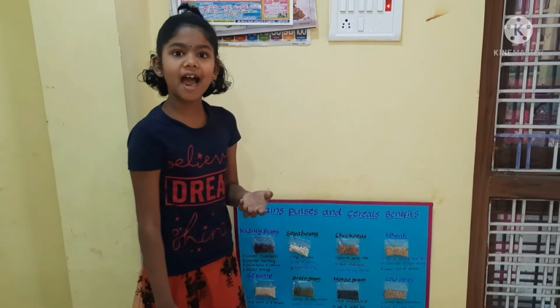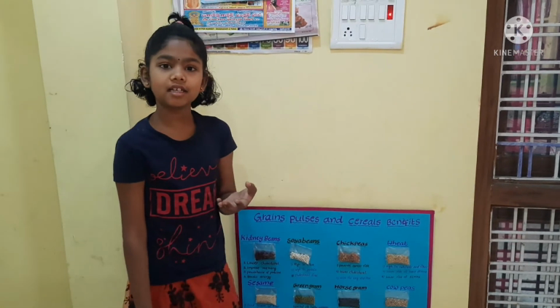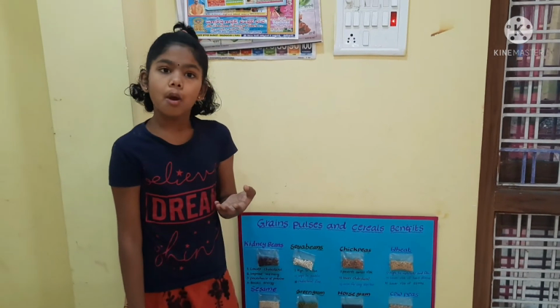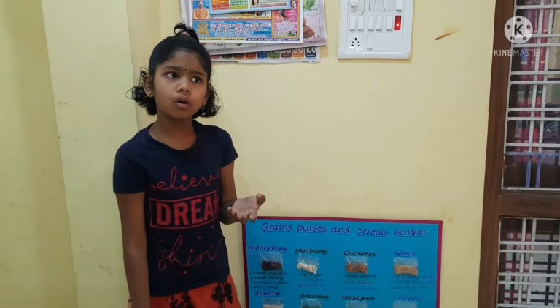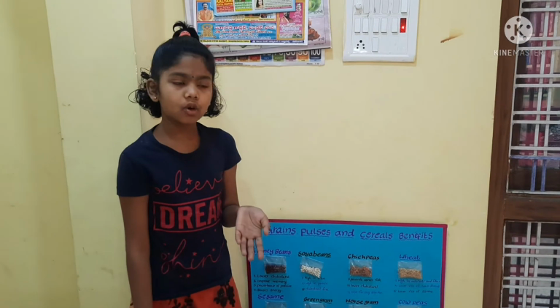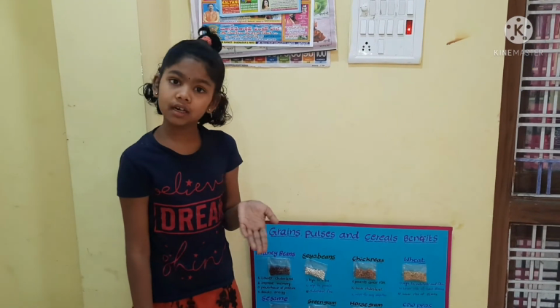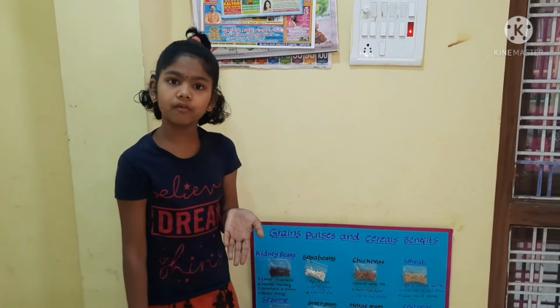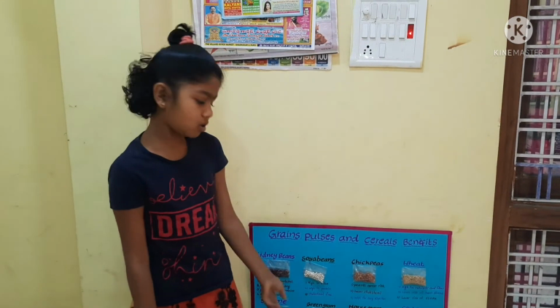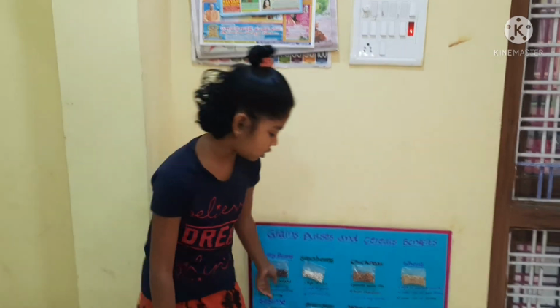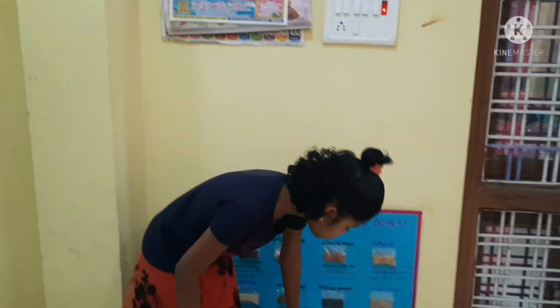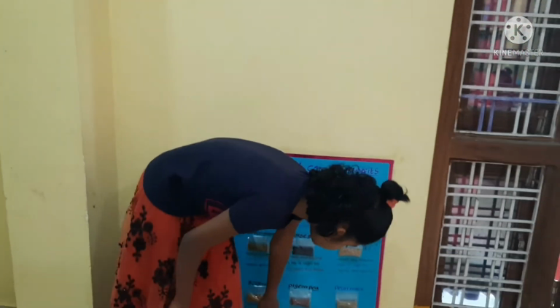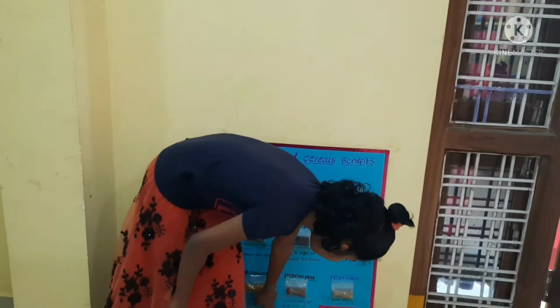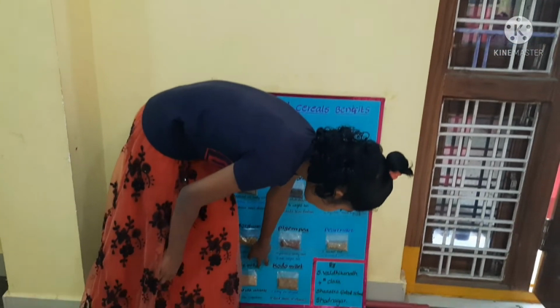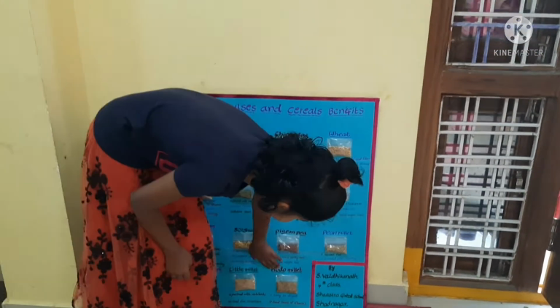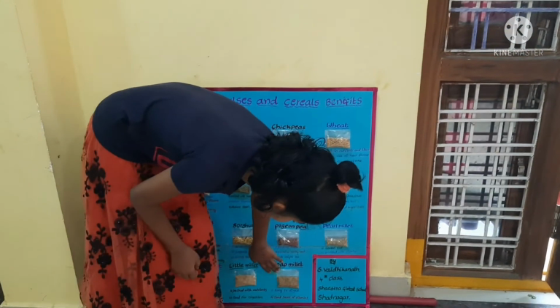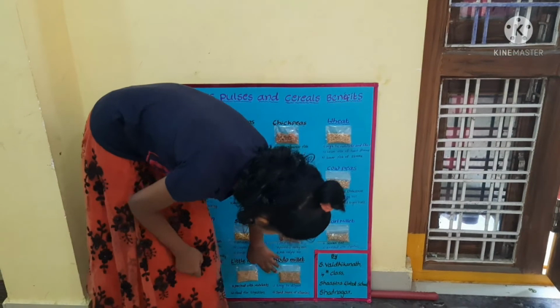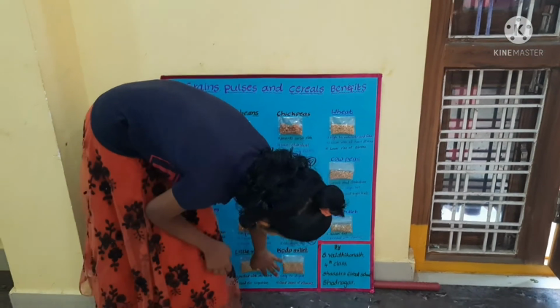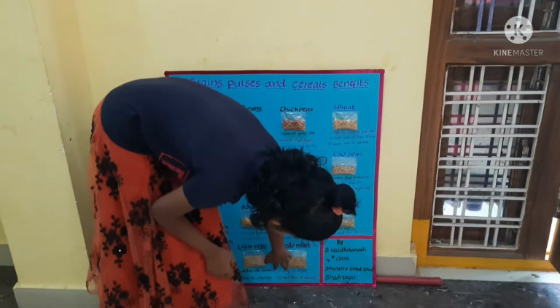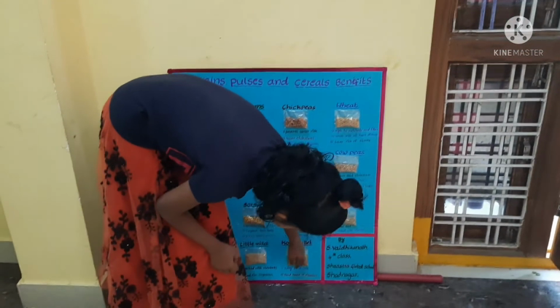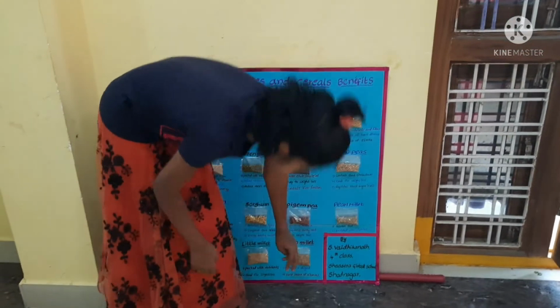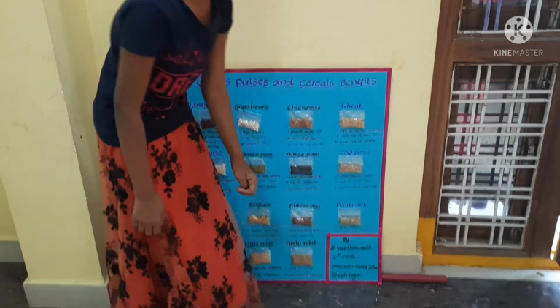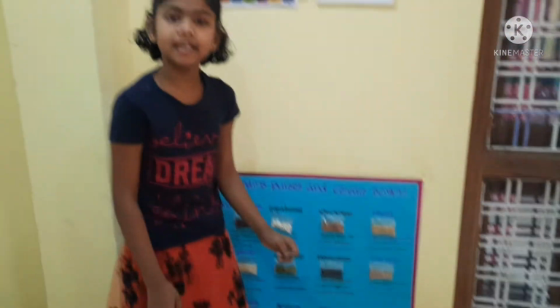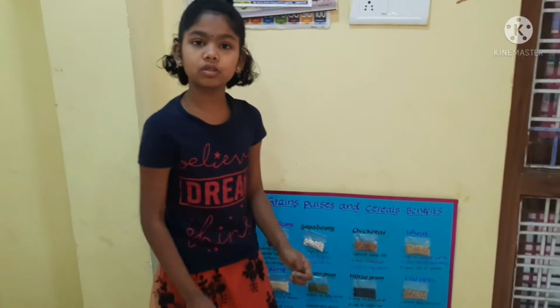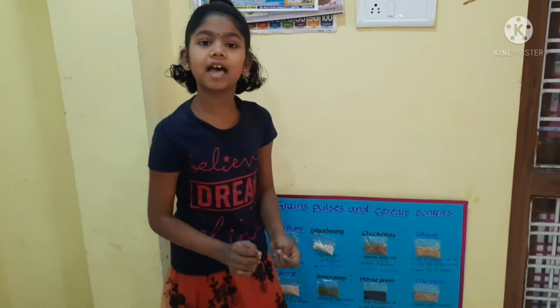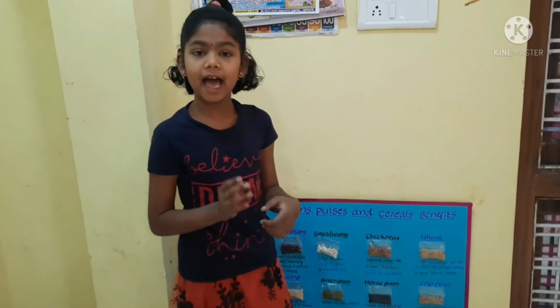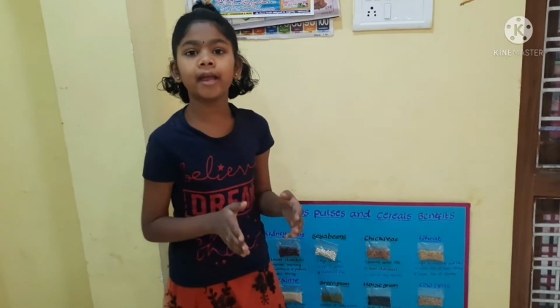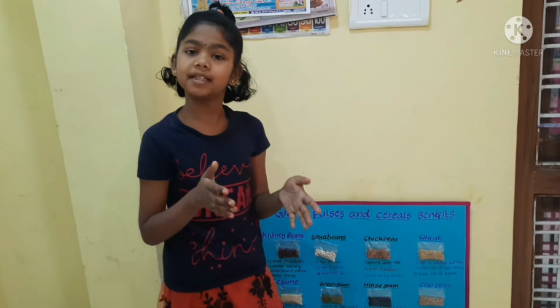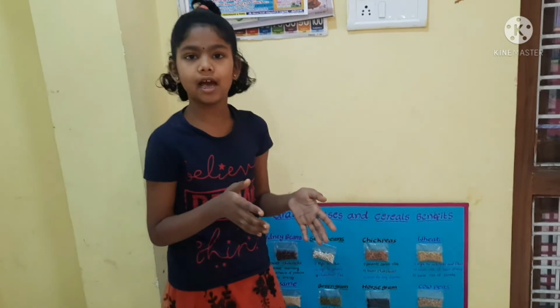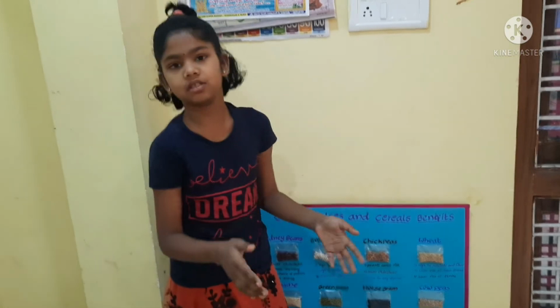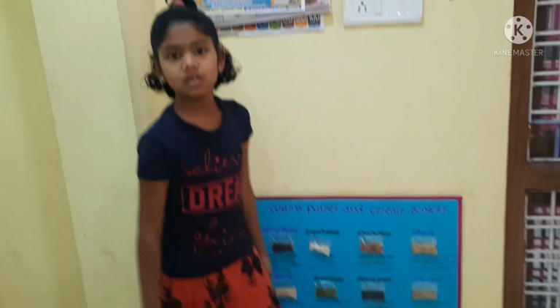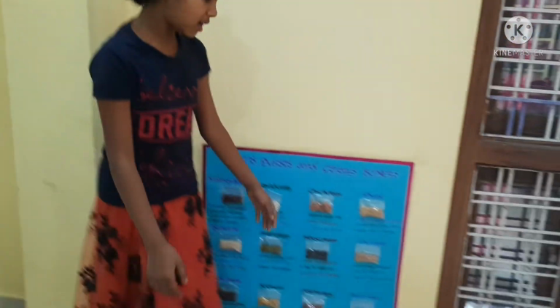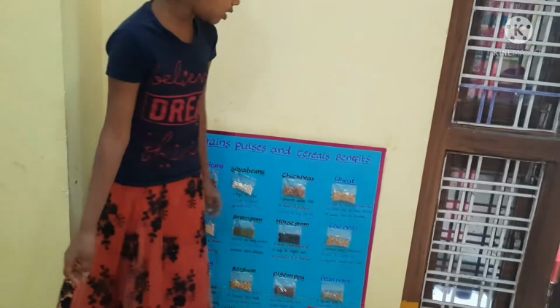This is cornmeal. It is easy to digest and it has very many vitamins. Okay, thank you.